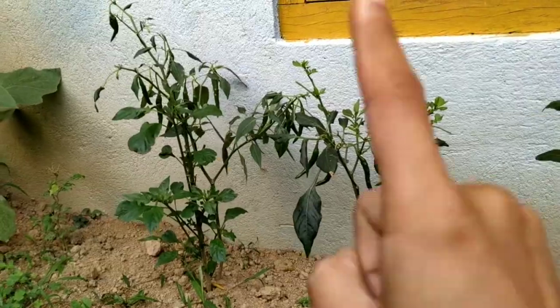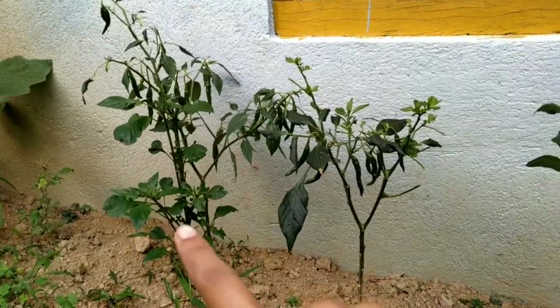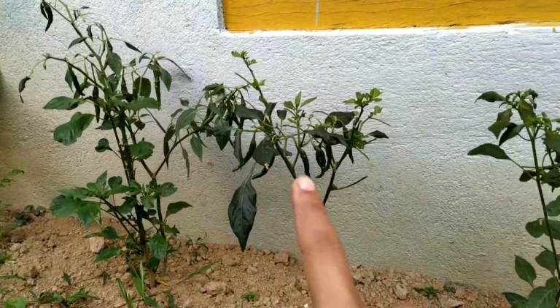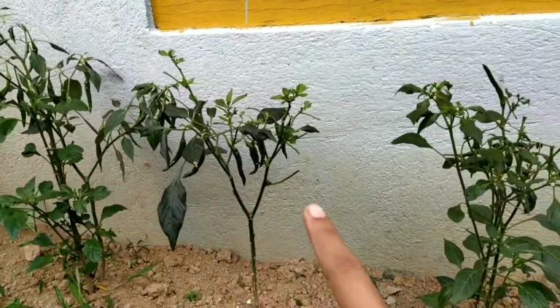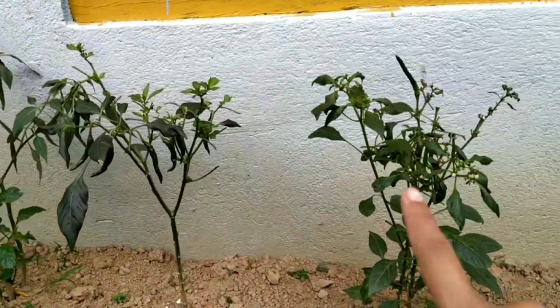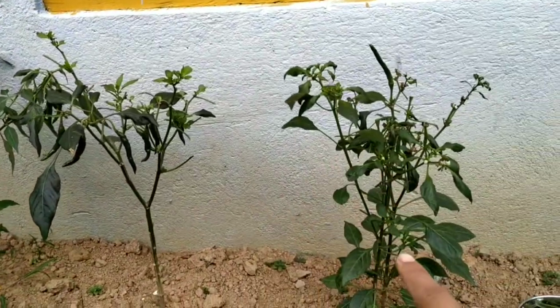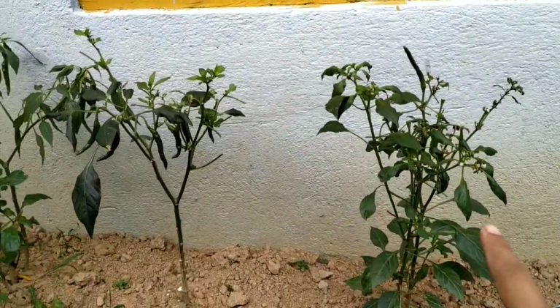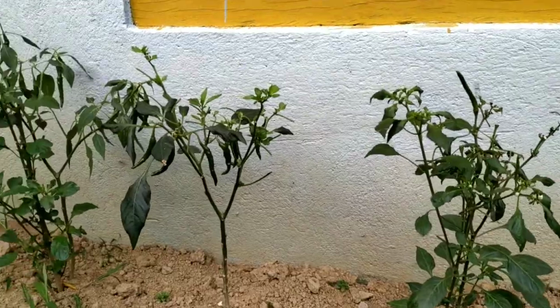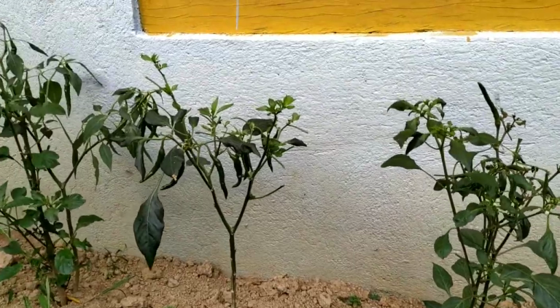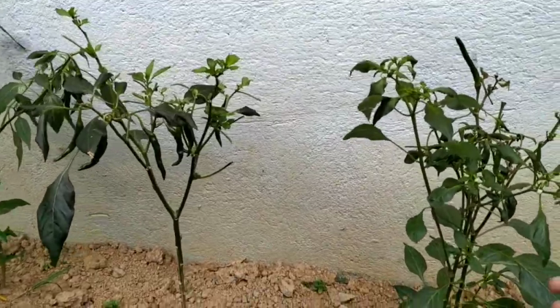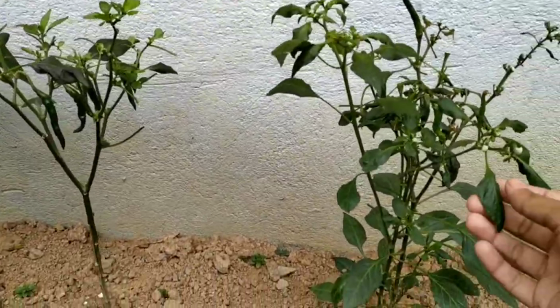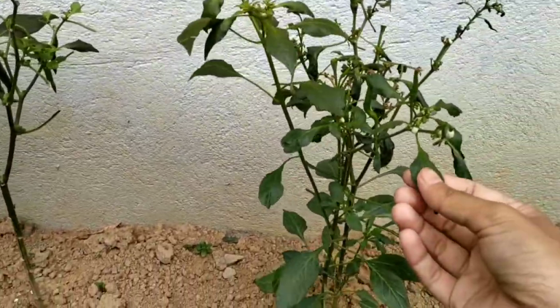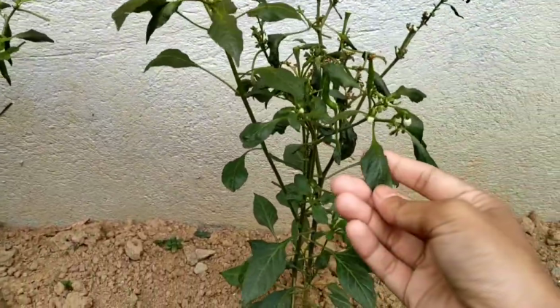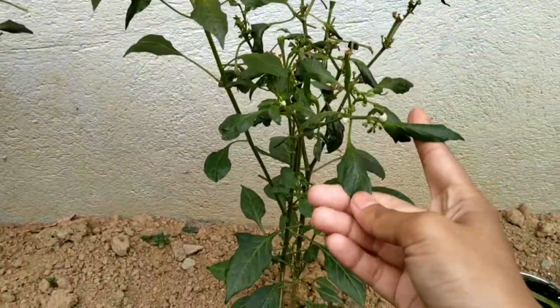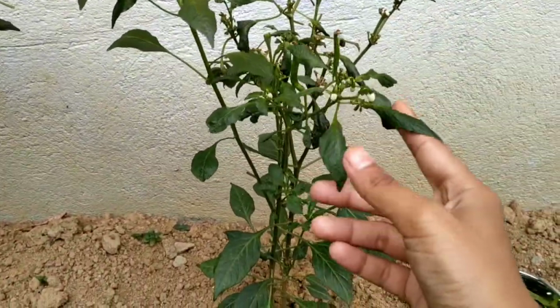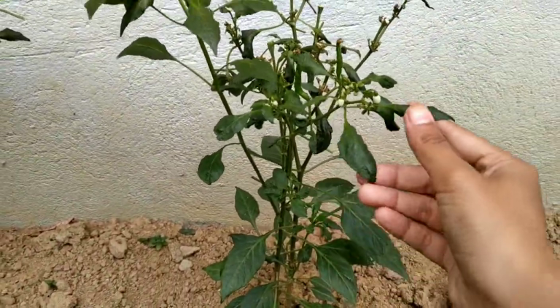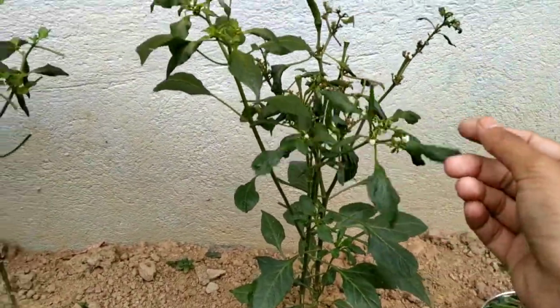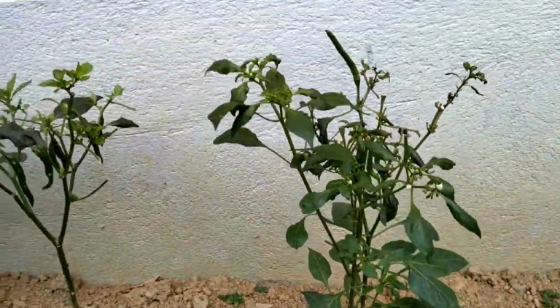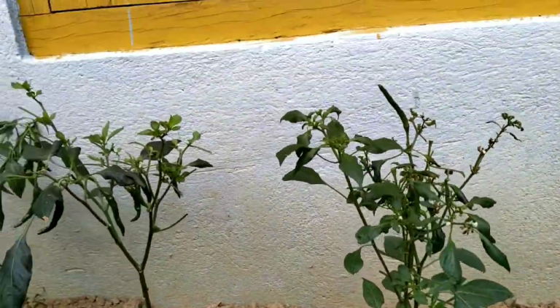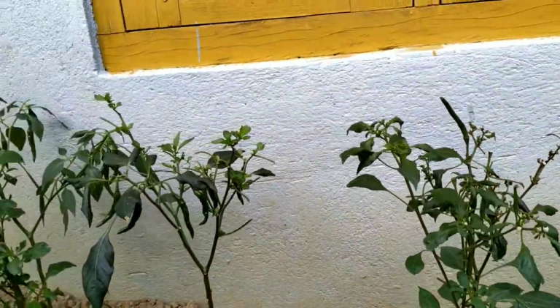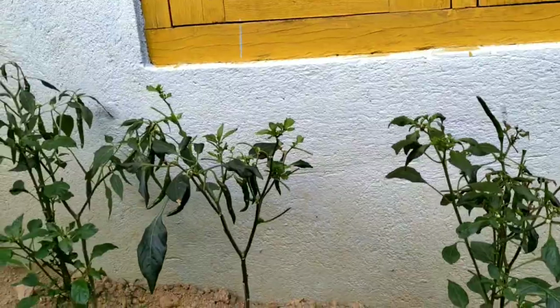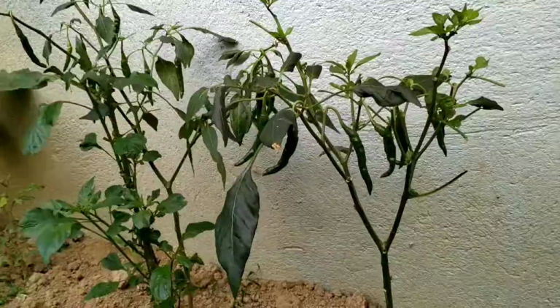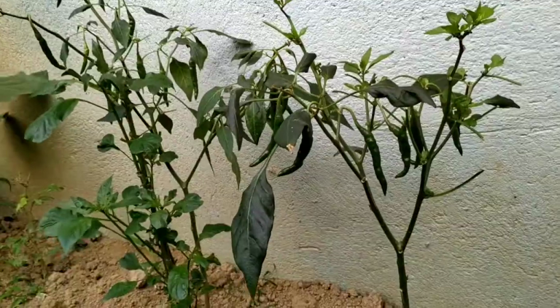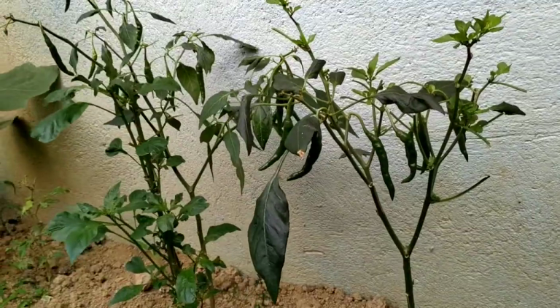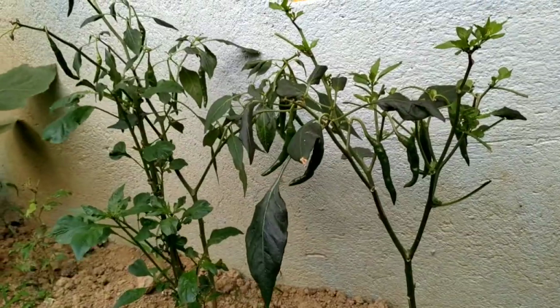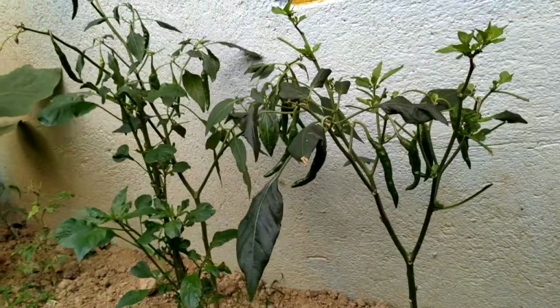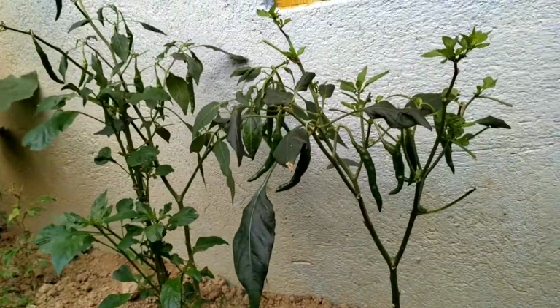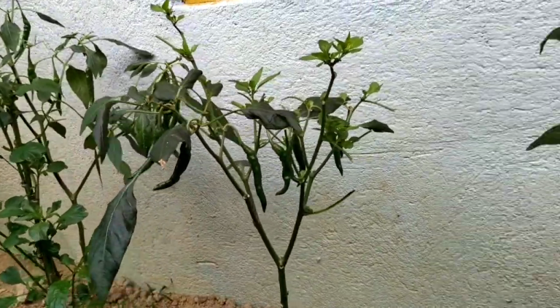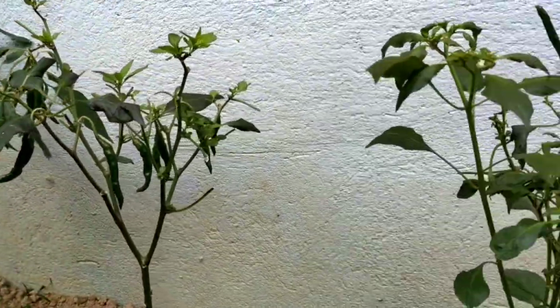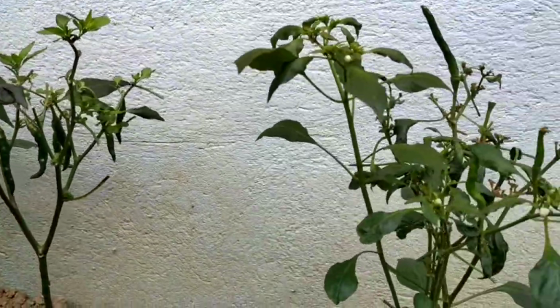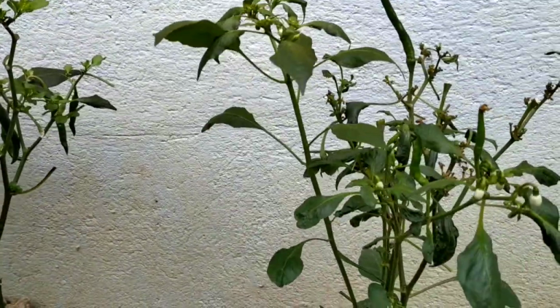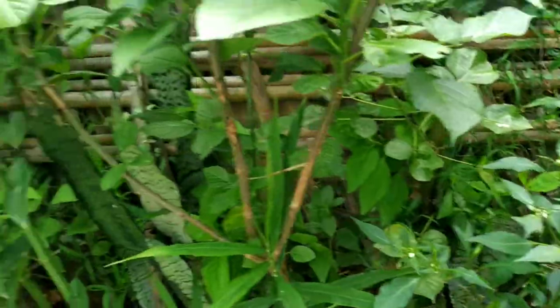We have got three plants here but as you can see the leaves are curled, so I feel like these plants are infected. So let's not pluck the chilies from here and we'll check it out from the back here.